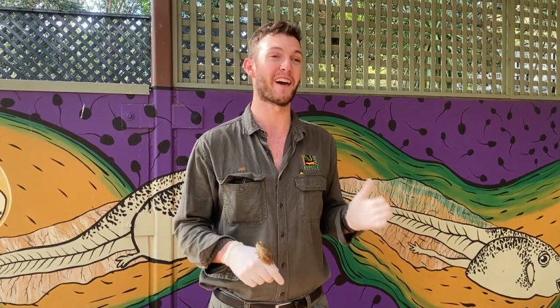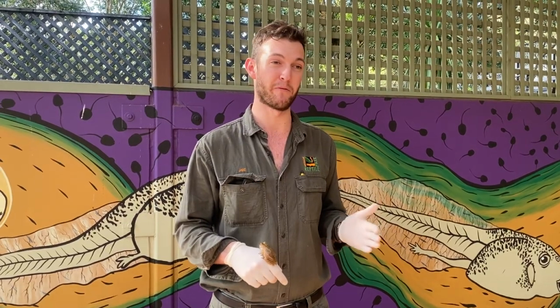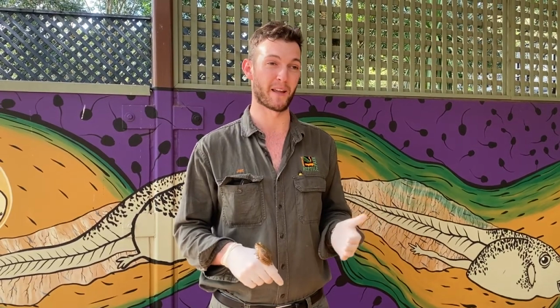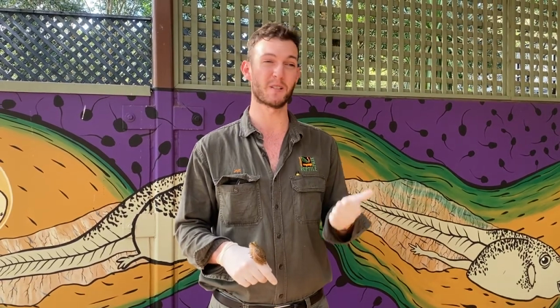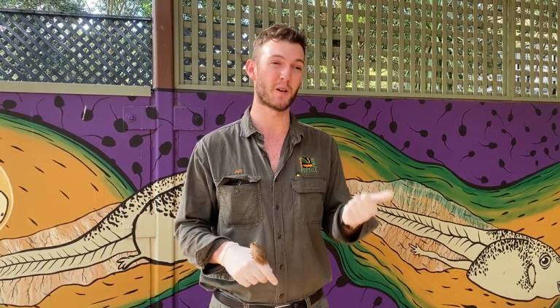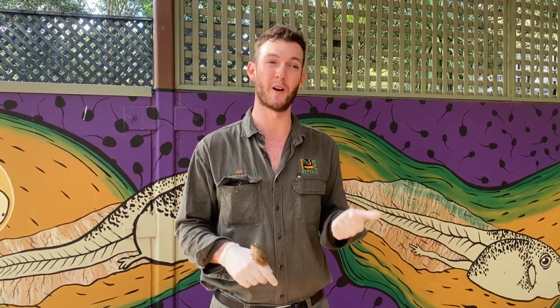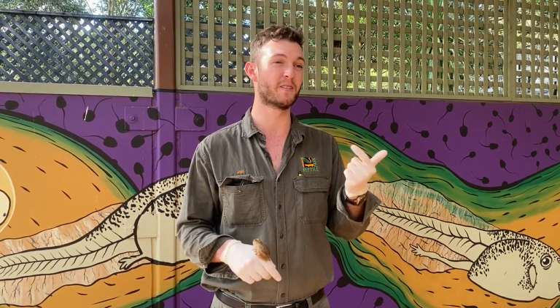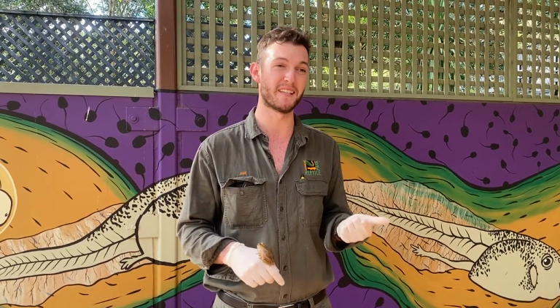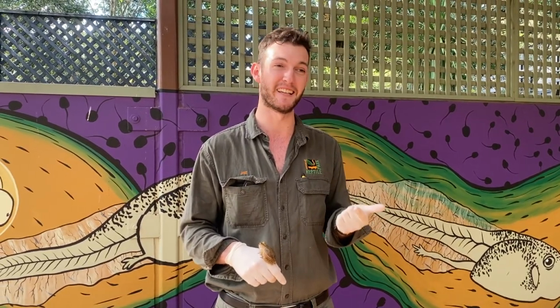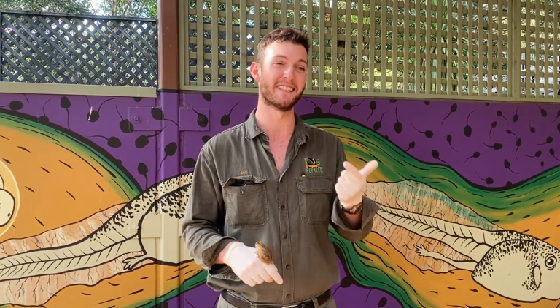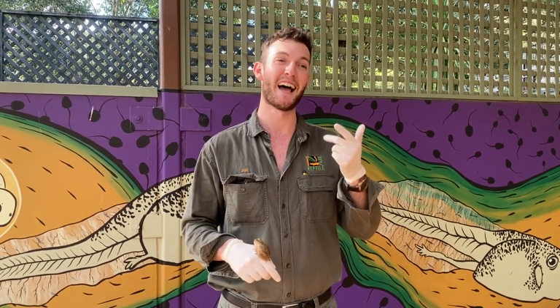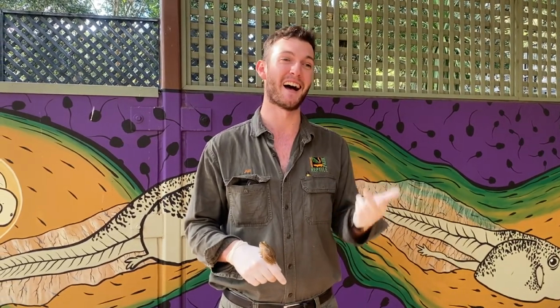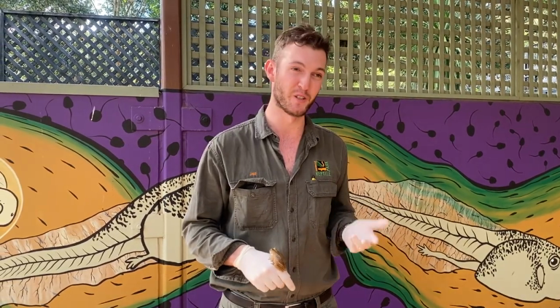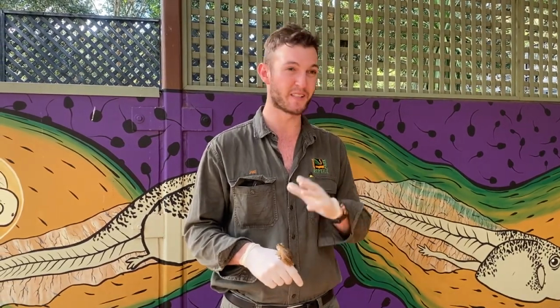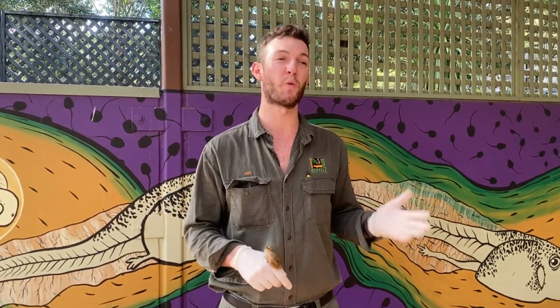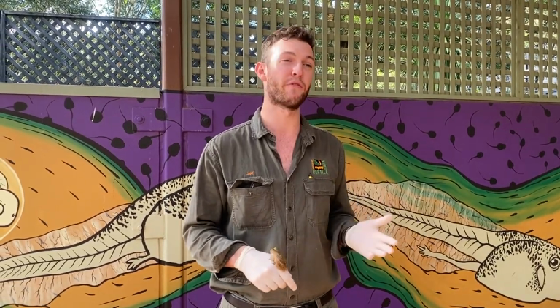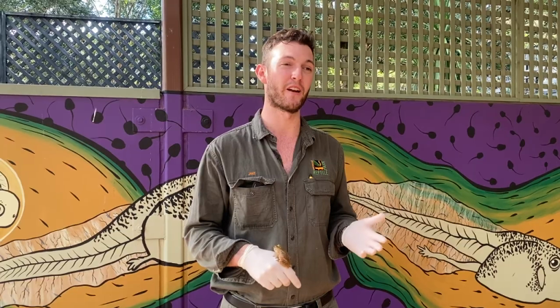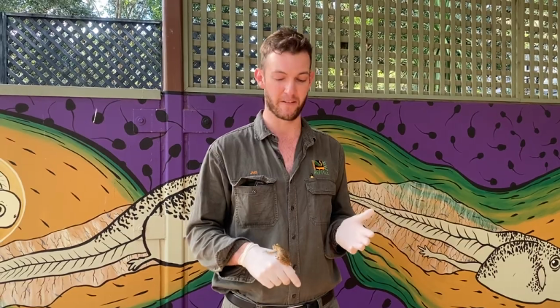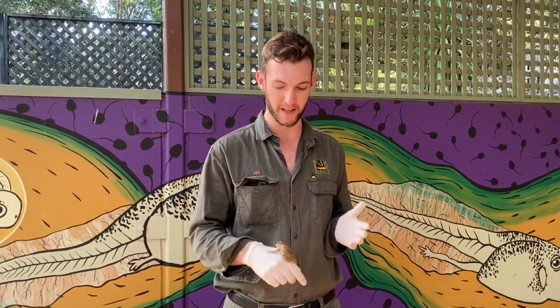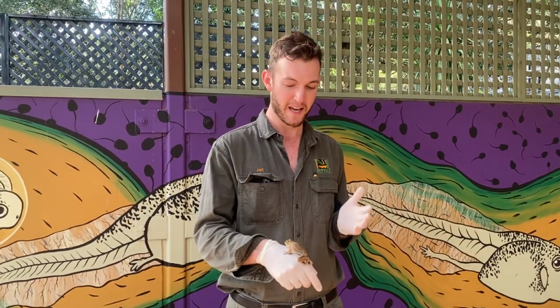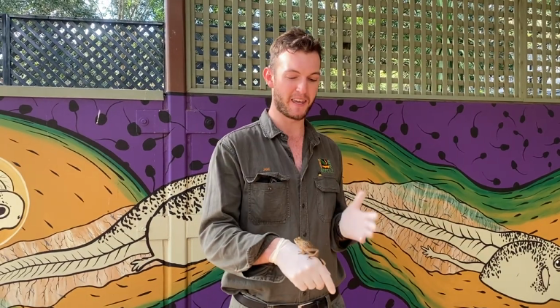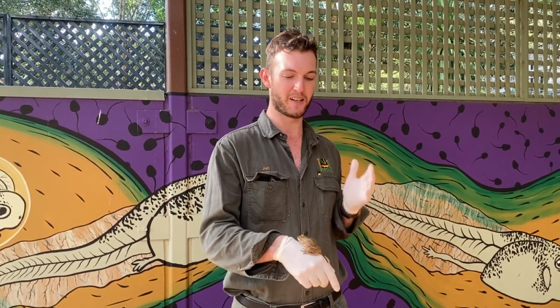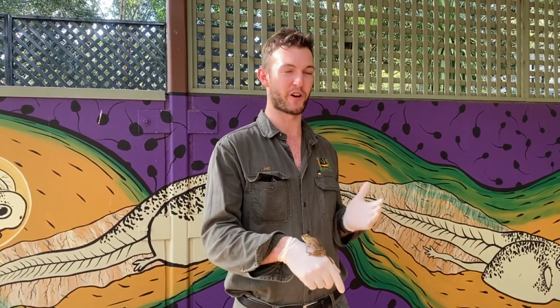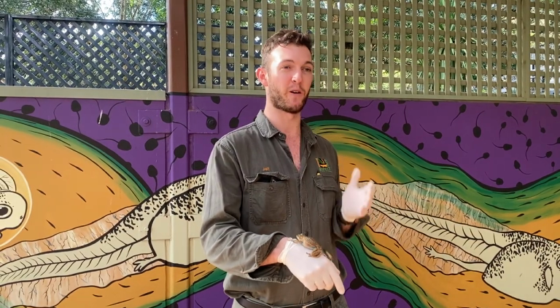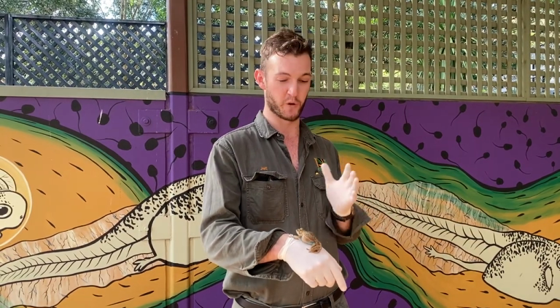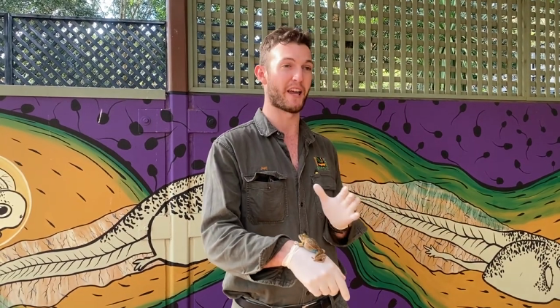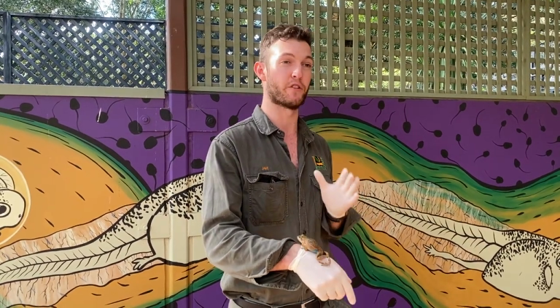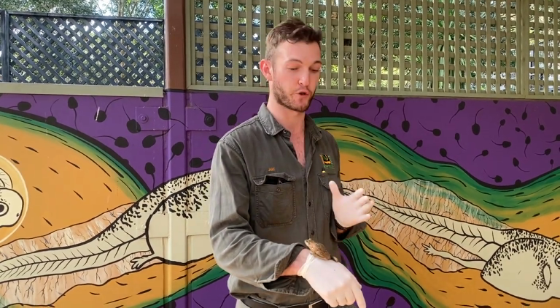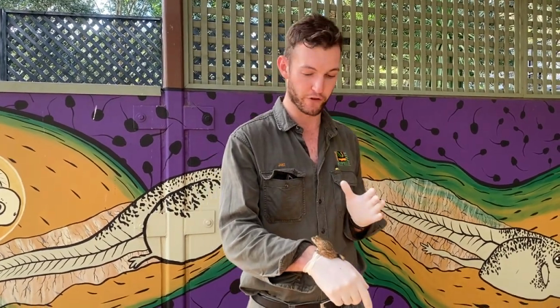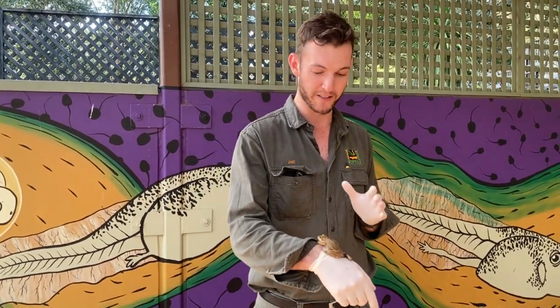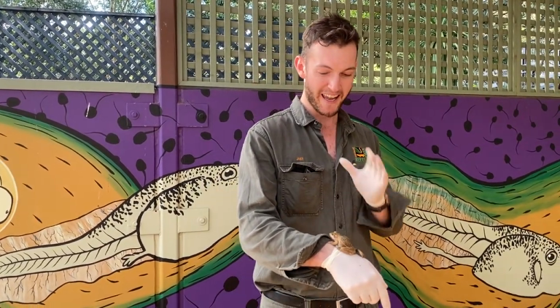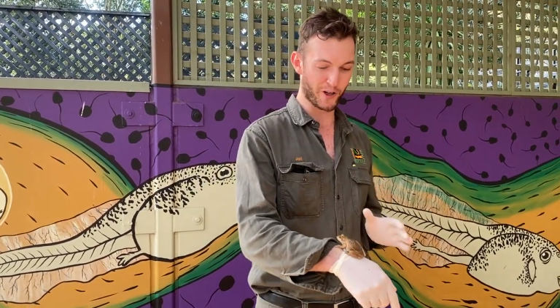We do not have any of the other amphibians. There's also toads, caecilians, newts — a wide variety of amphibians — but here in Australia we only have the true frogs.